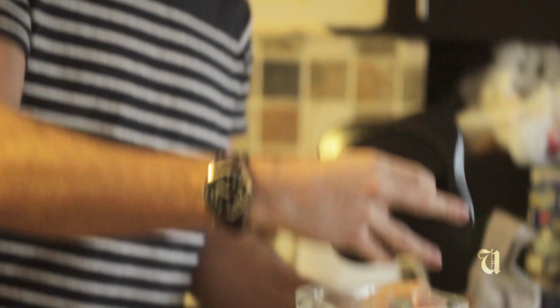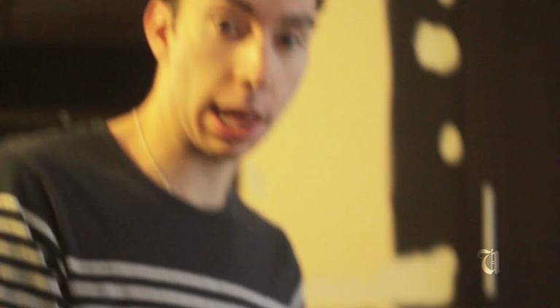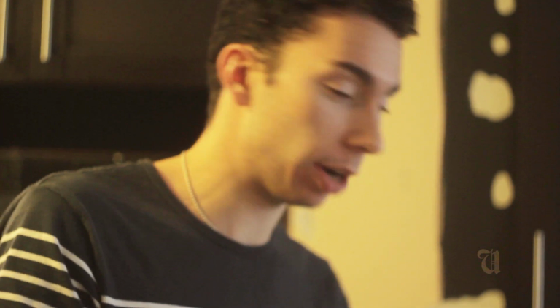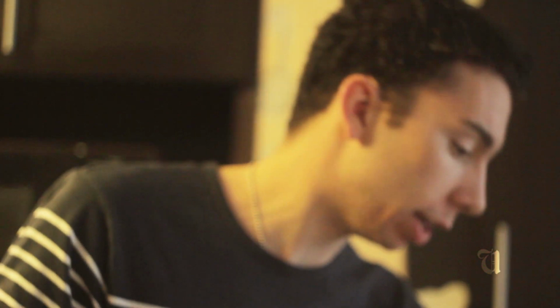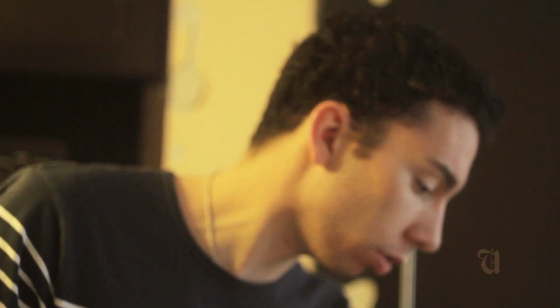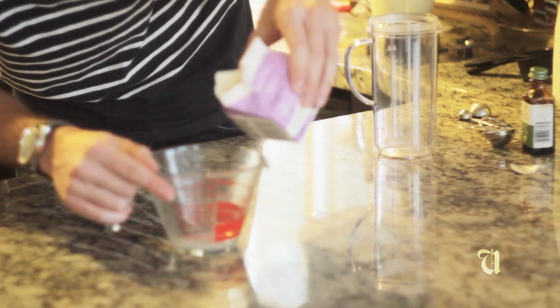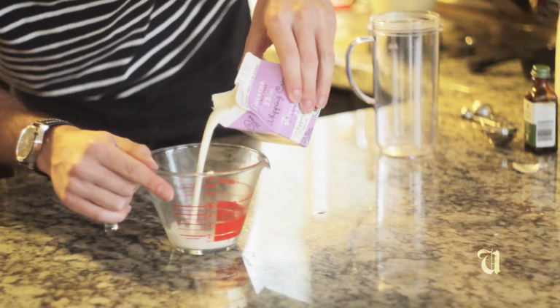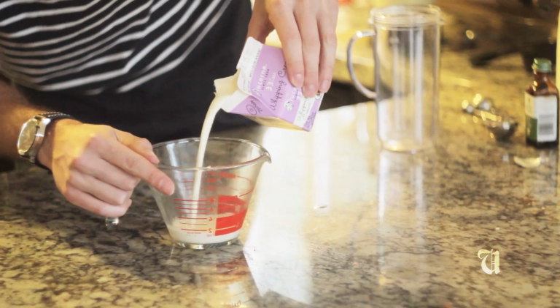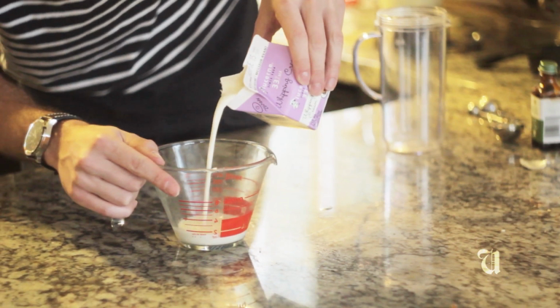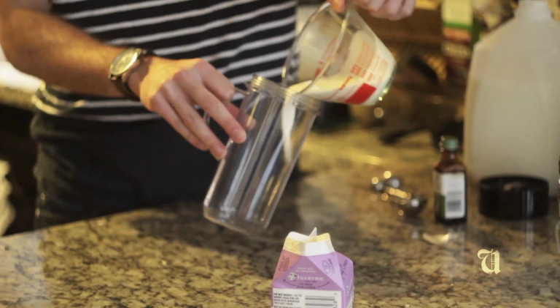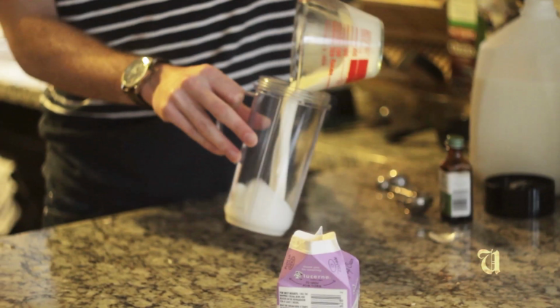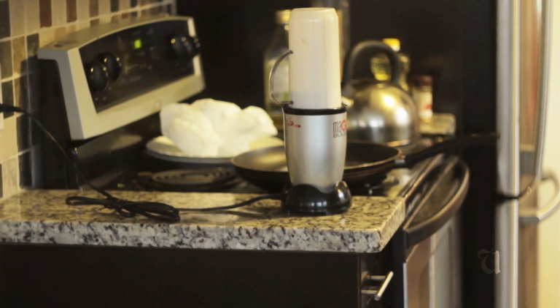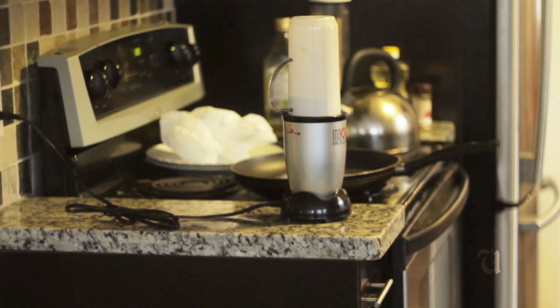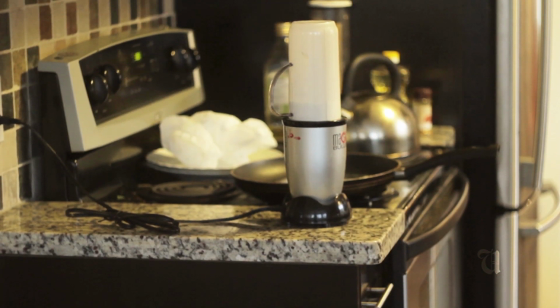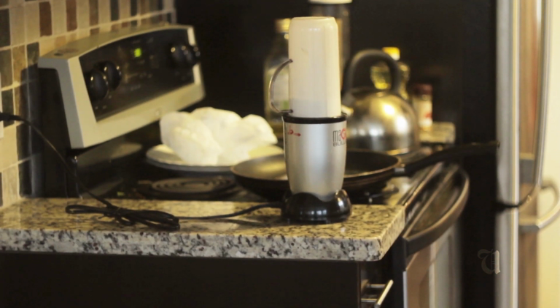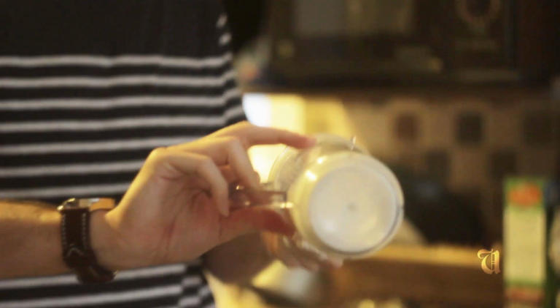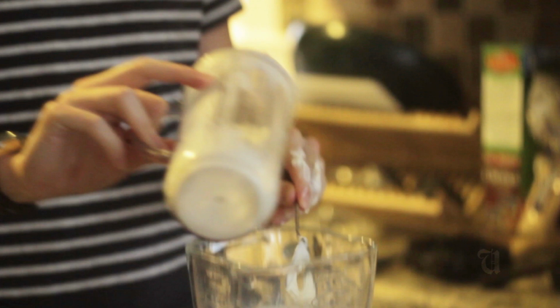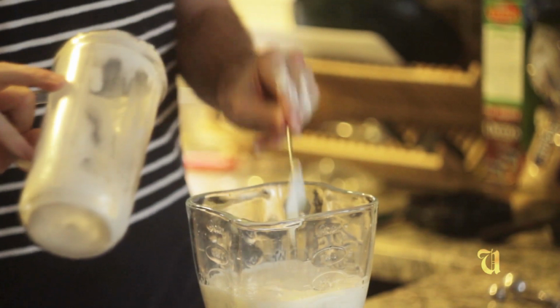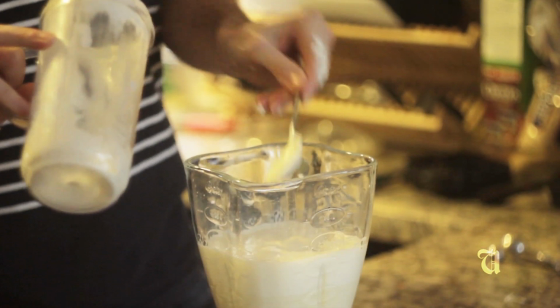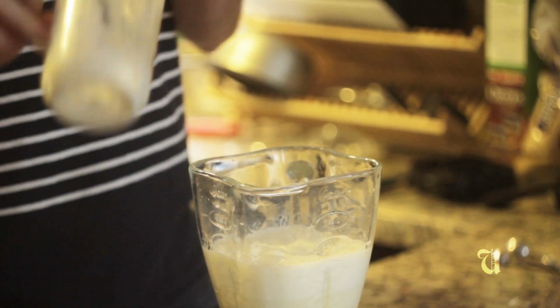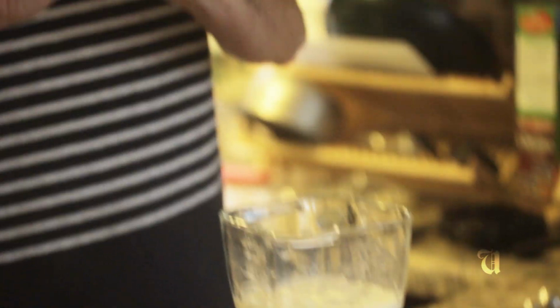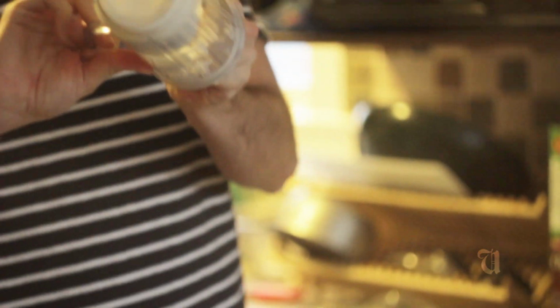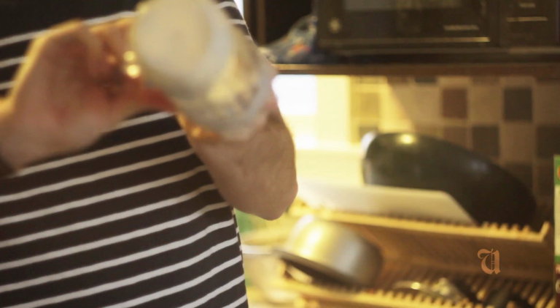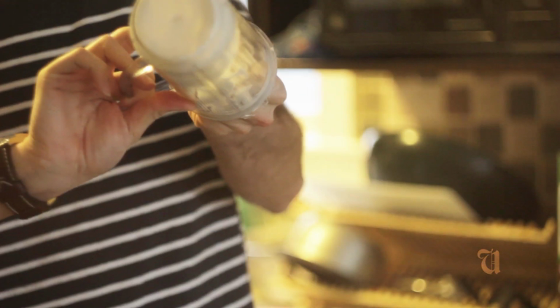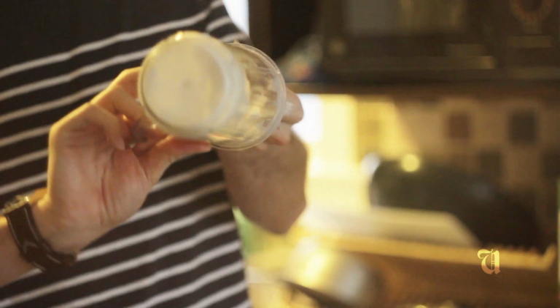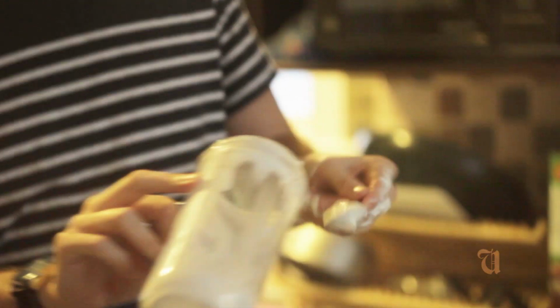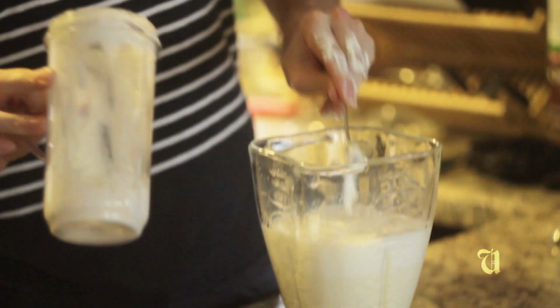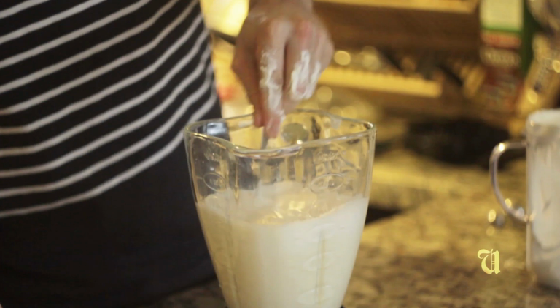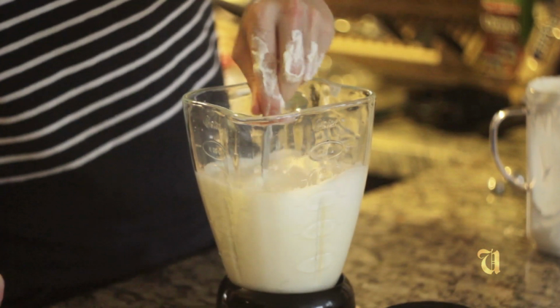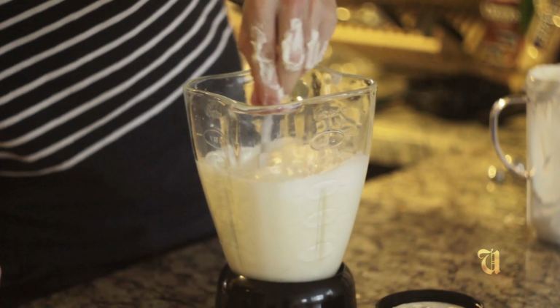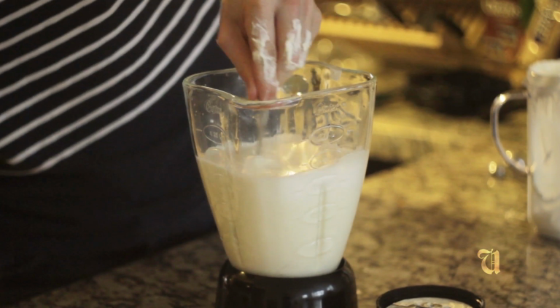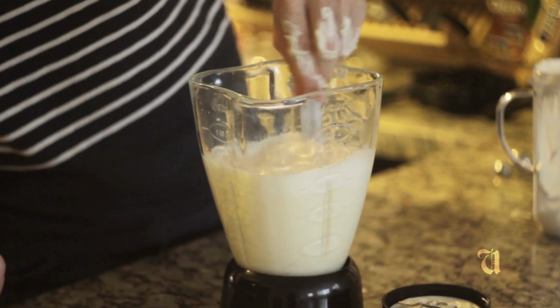You don't want to add the whipped cream until you're actually ready to serve it. I'm going to use a third of a cup here. Nothing too firm because we need to be able to mix it in nice and thoroughly. And you can tell it's nice and frothy, which looks good.